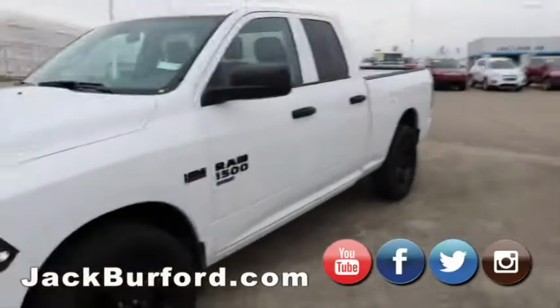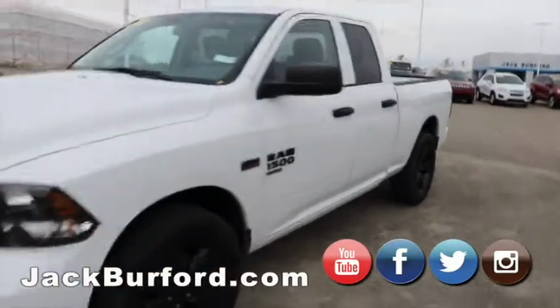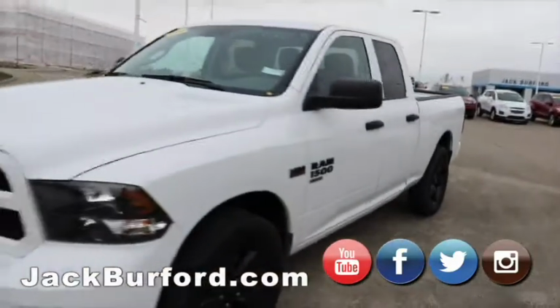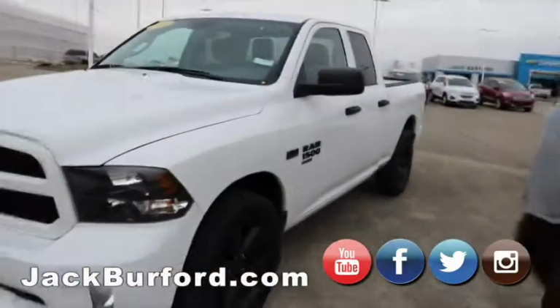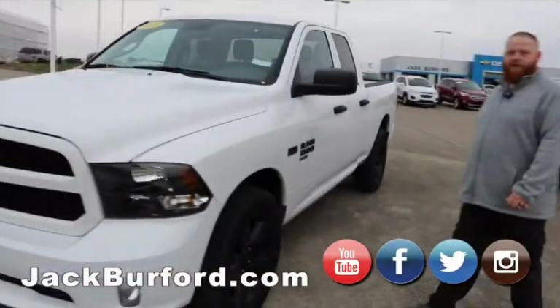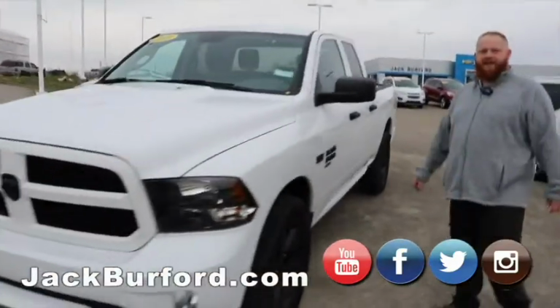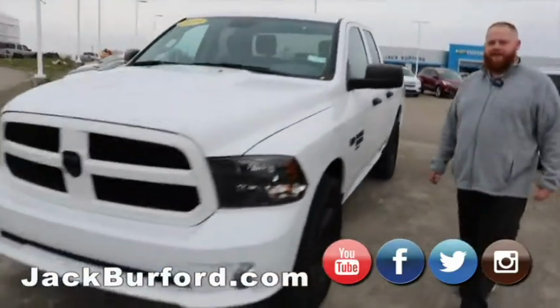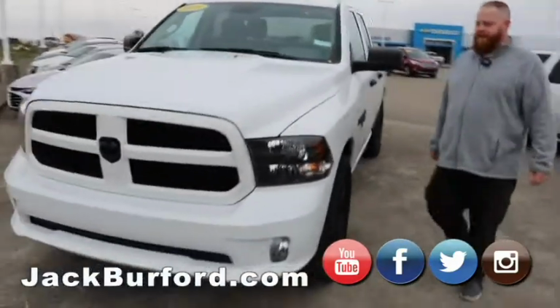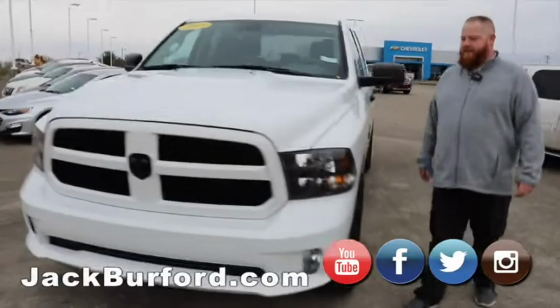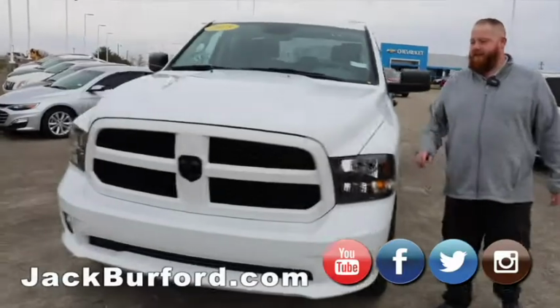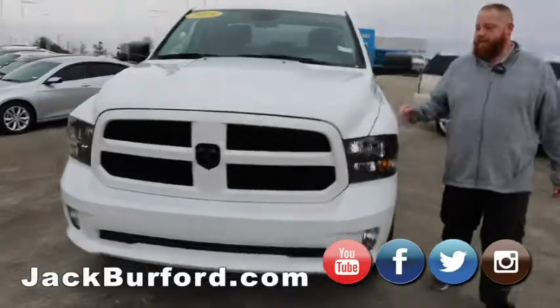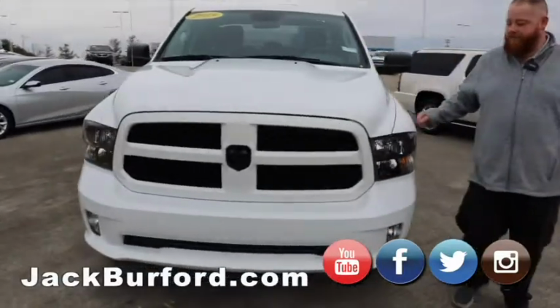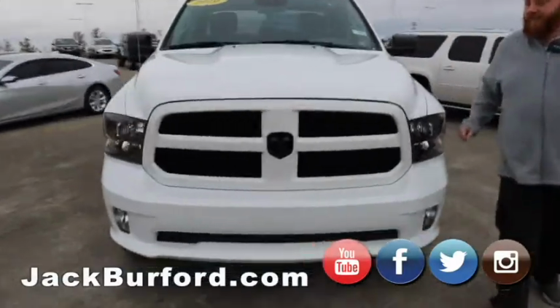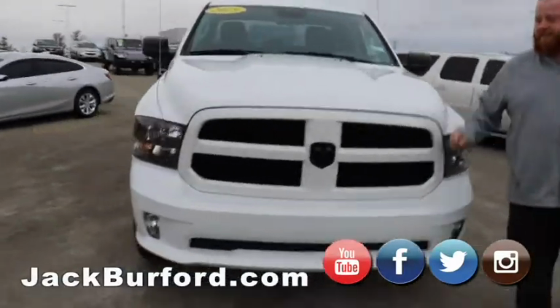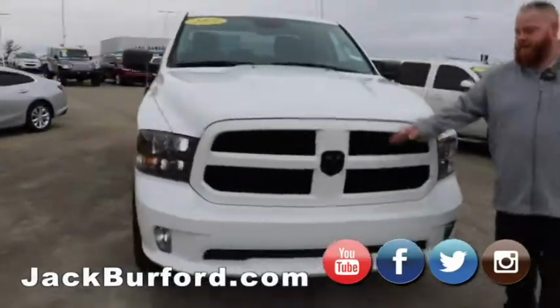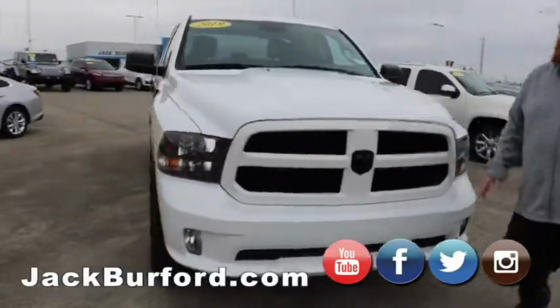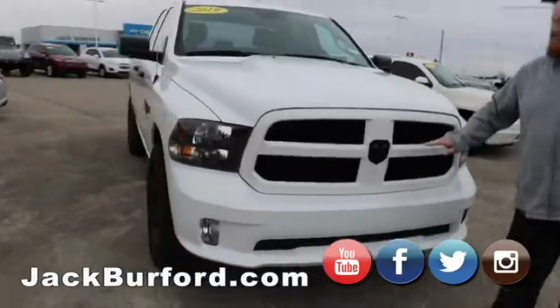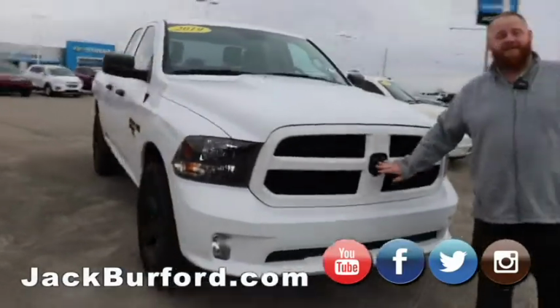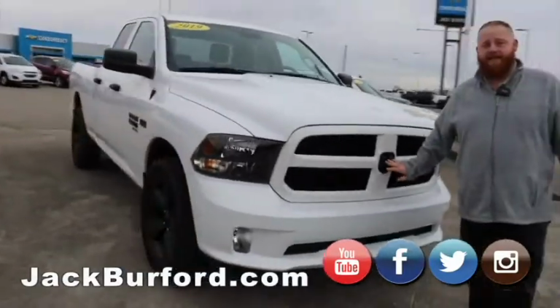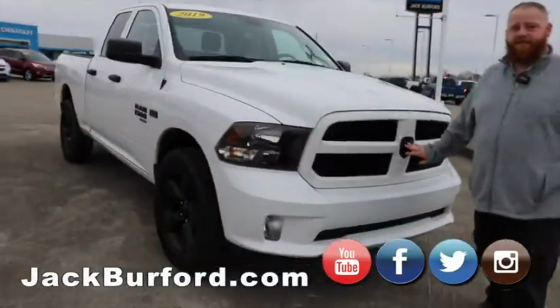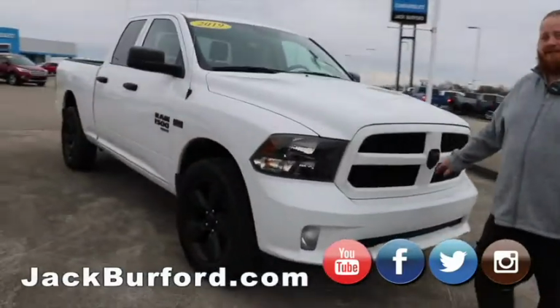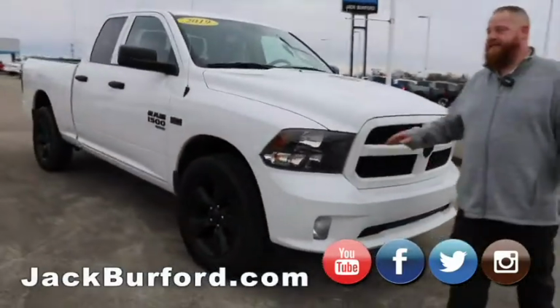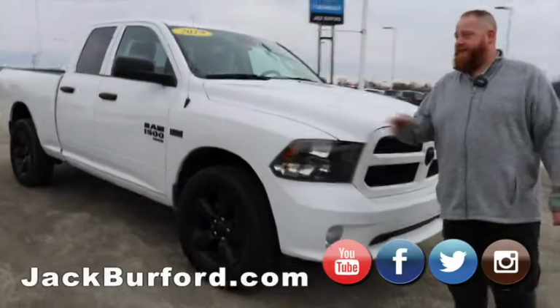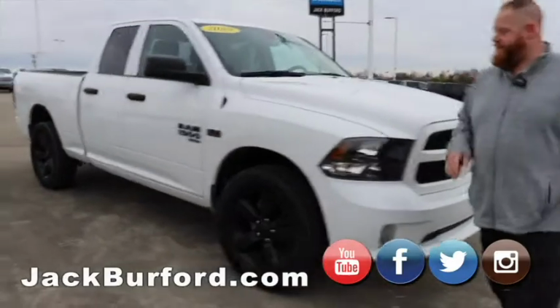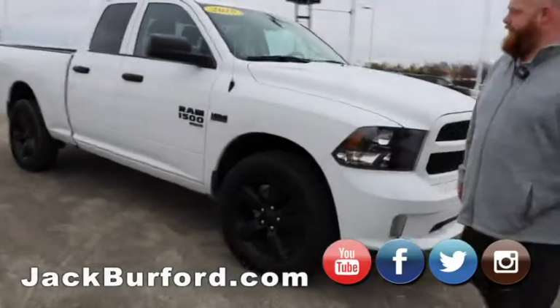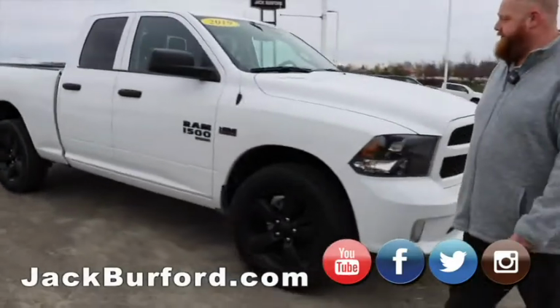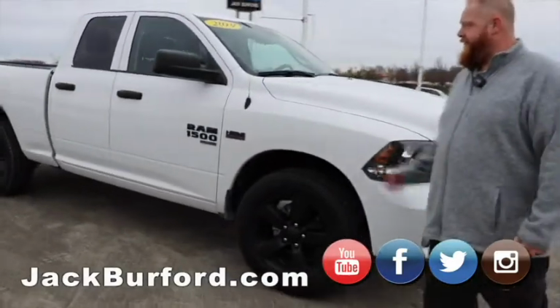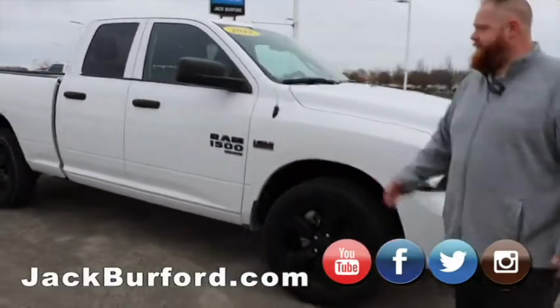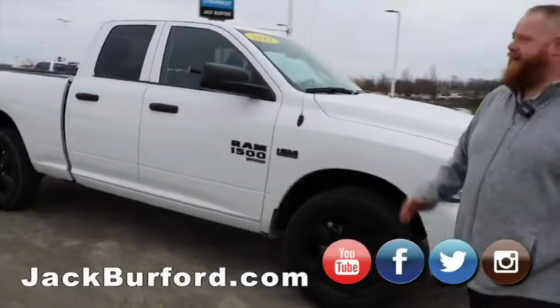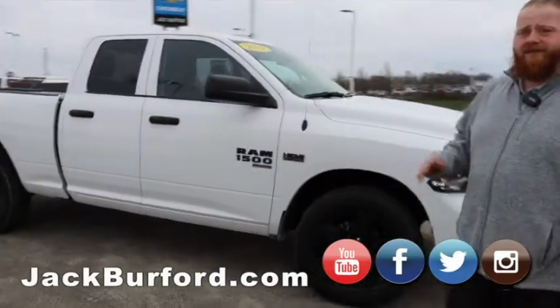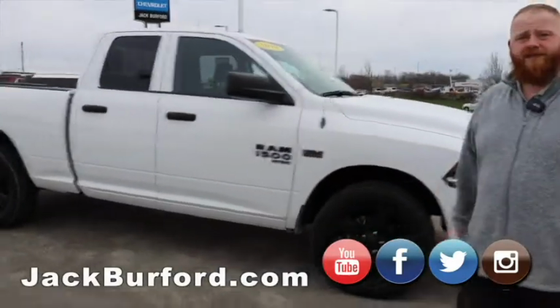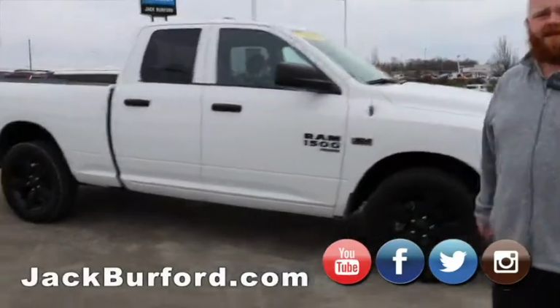Out of those four Rams, we got one left, Randy. This is a great one — white, blacked-out wheels, badging's blacked out, four wheel drive. It's got the 5.7 Hemi in it. 2019 model, under 4,000 miles.